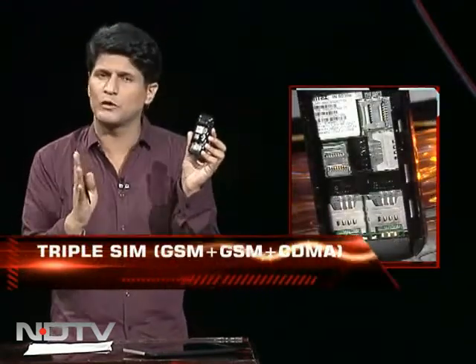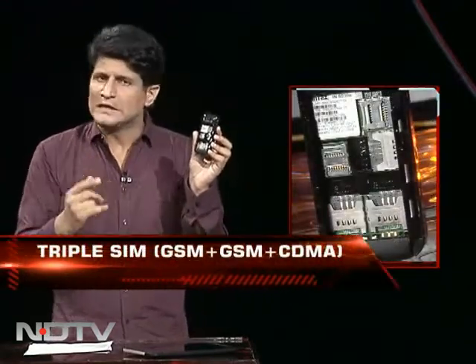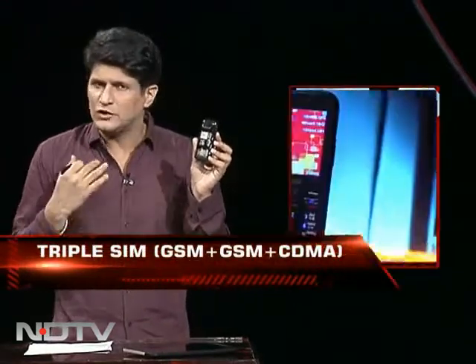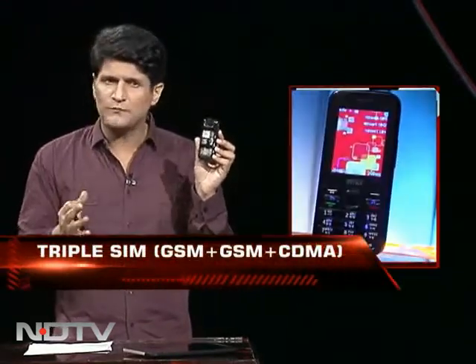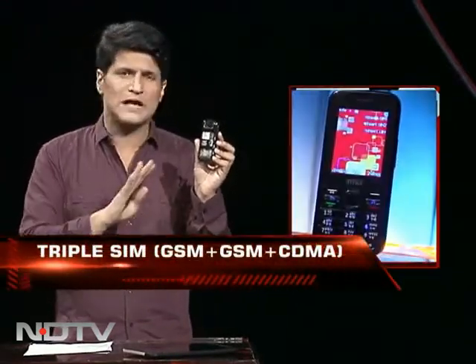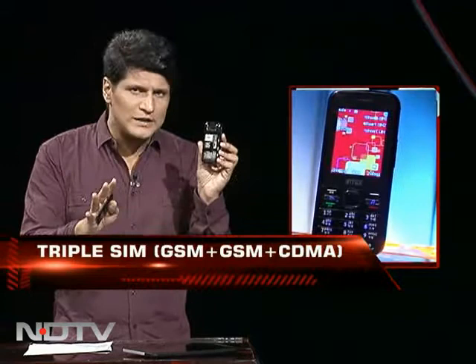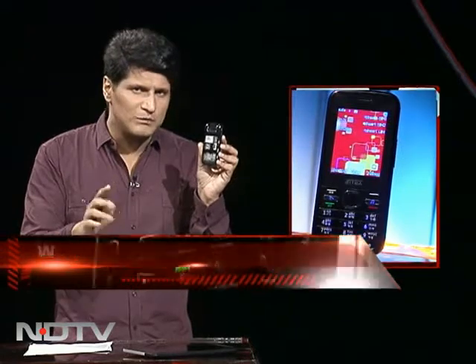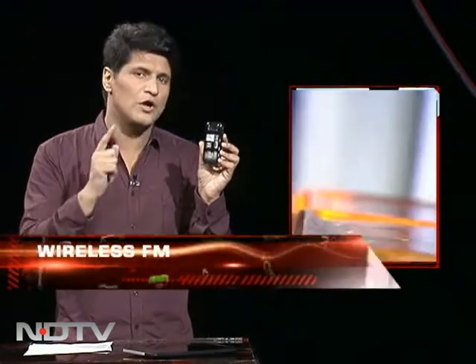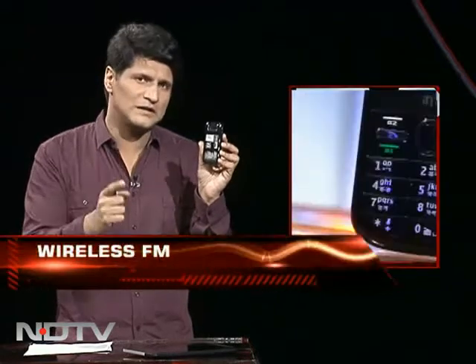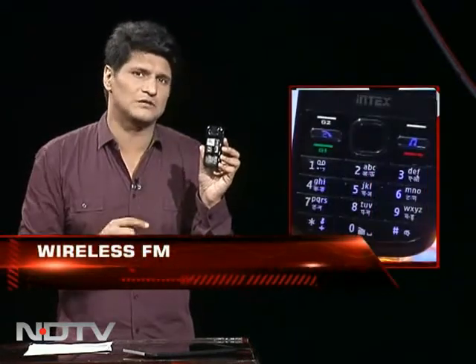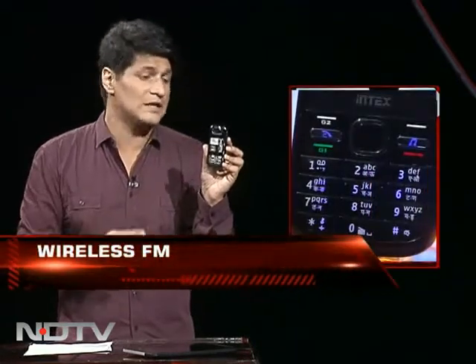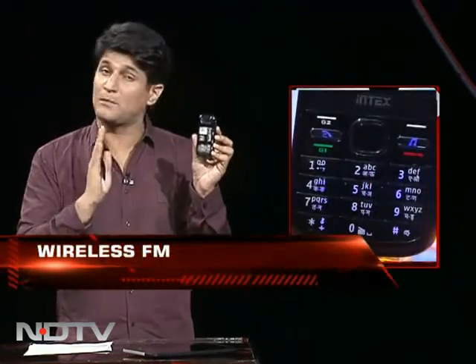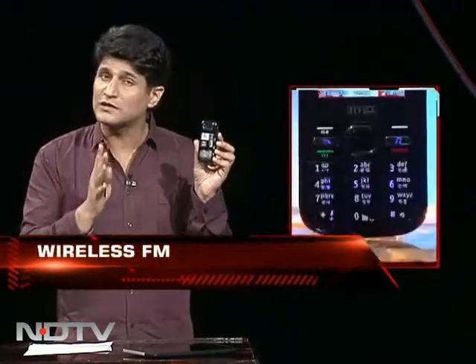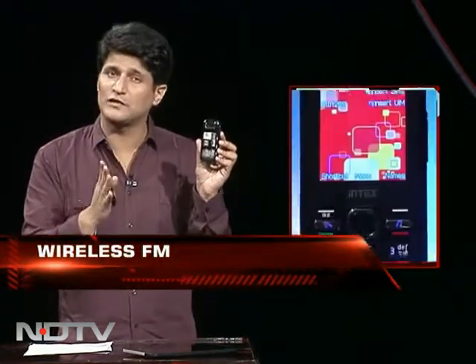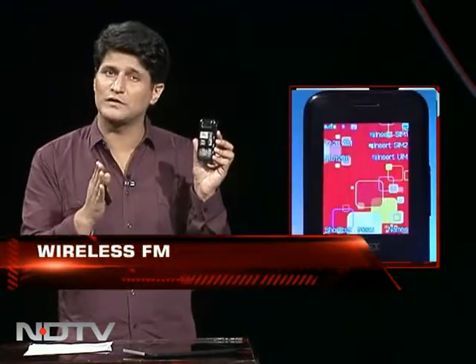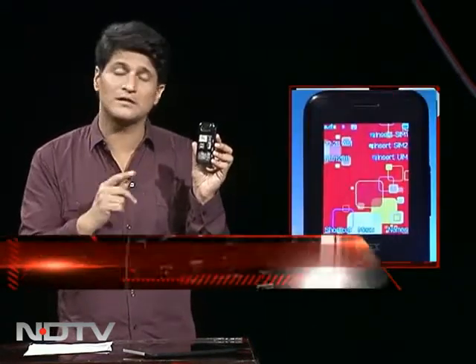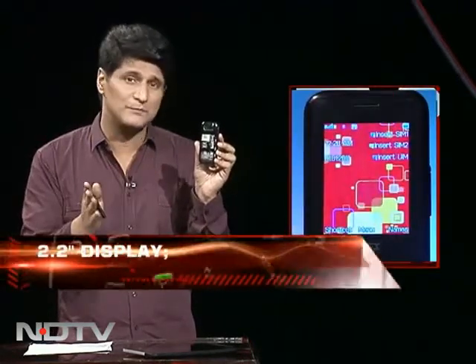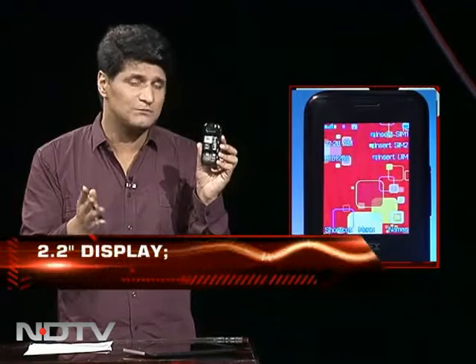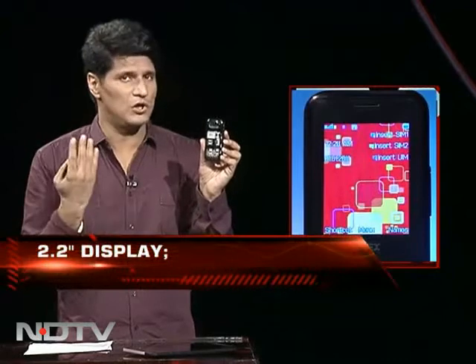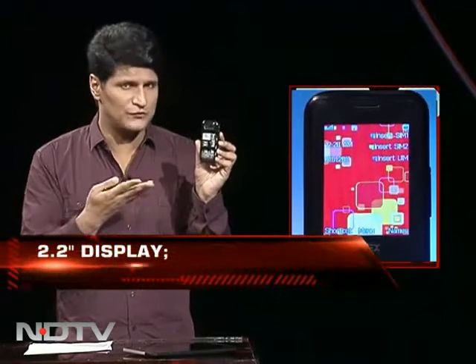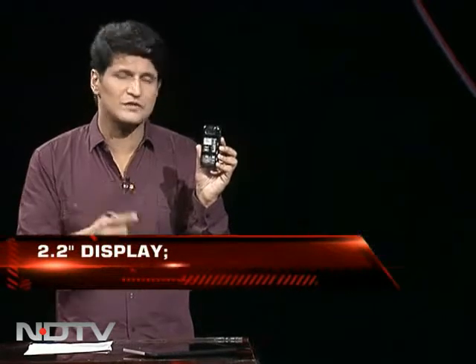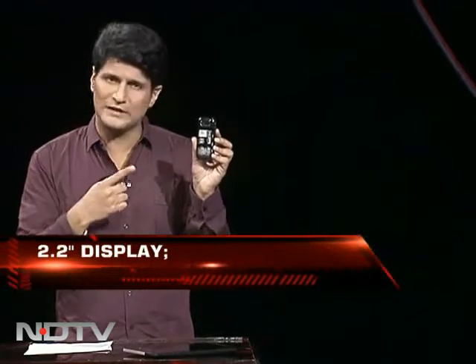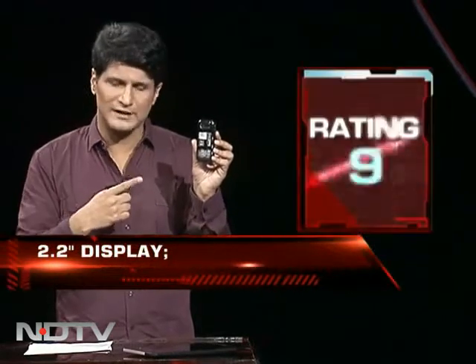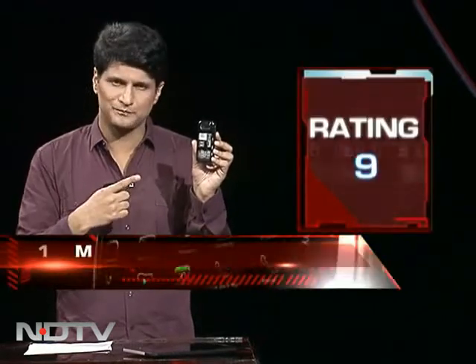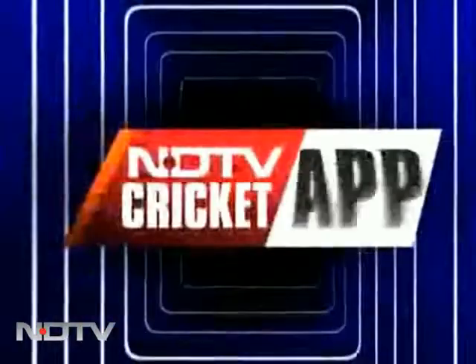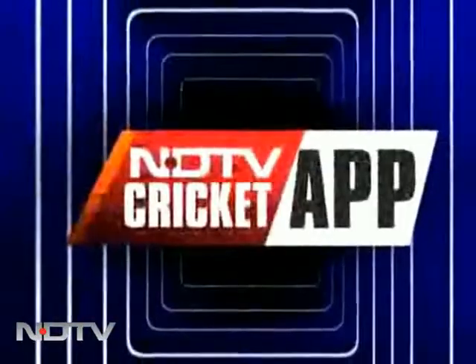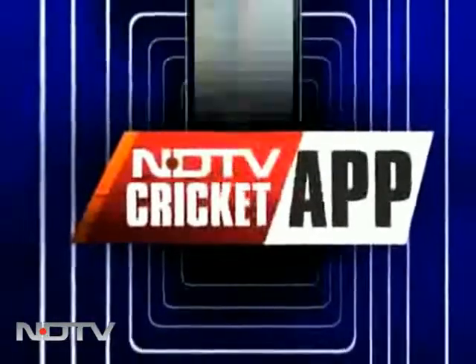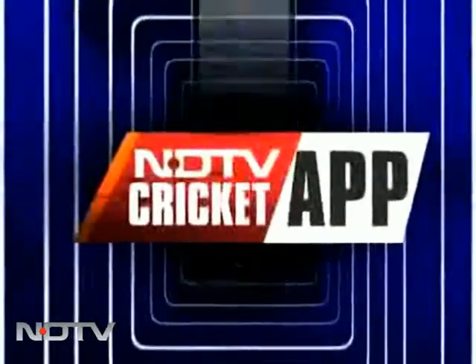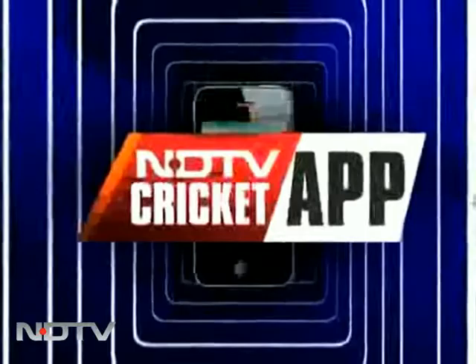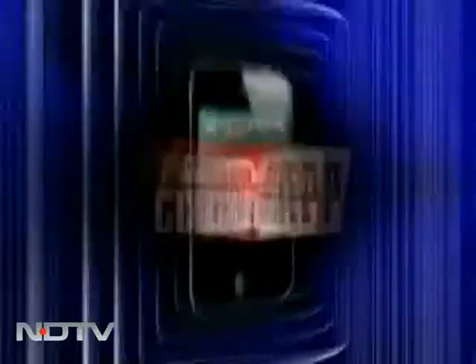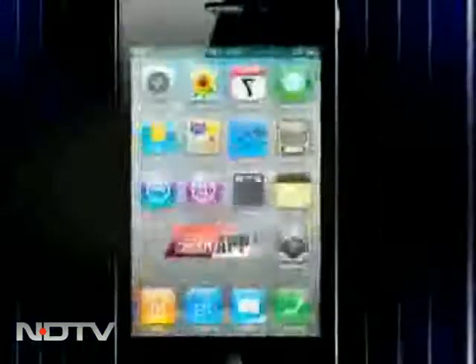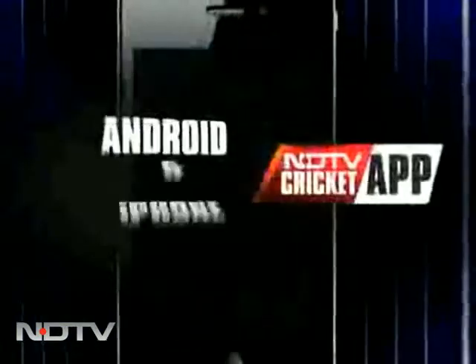Triple SIM phones — I don't get it, but I will not give negative marks for that. It's about 3,400 rupees in the market, great price, lots of features. We'll give it a nine.